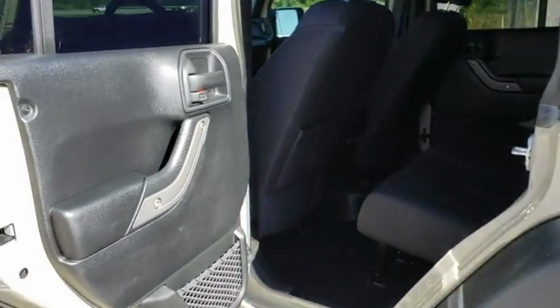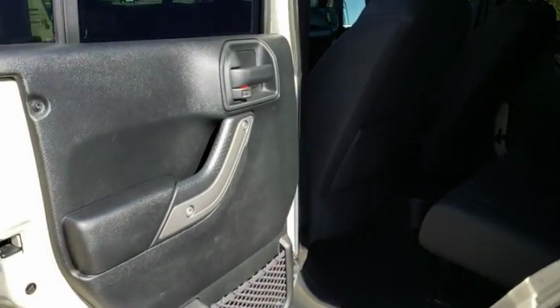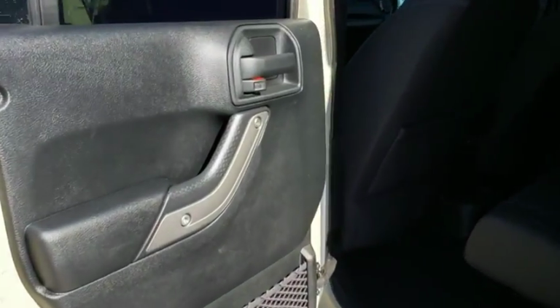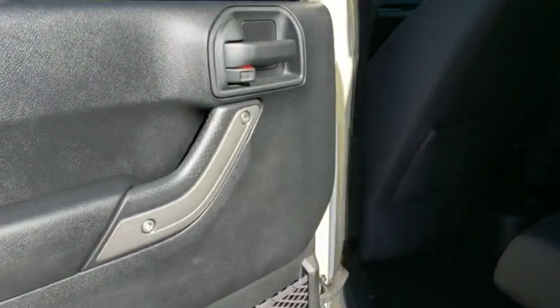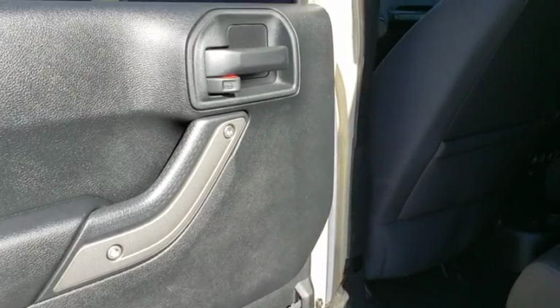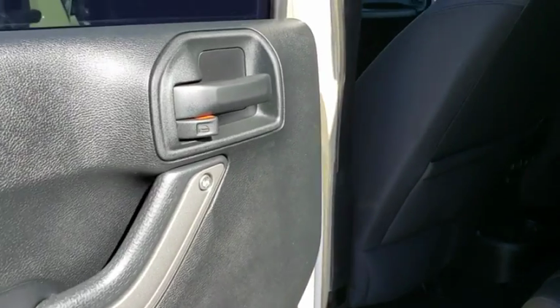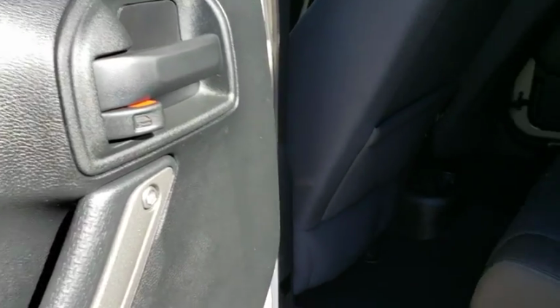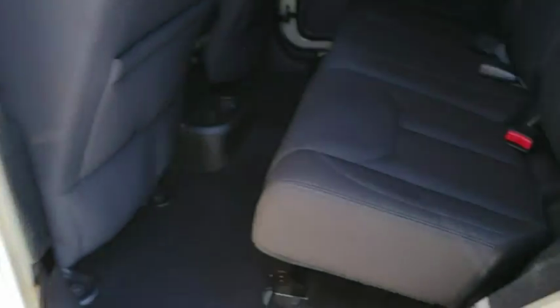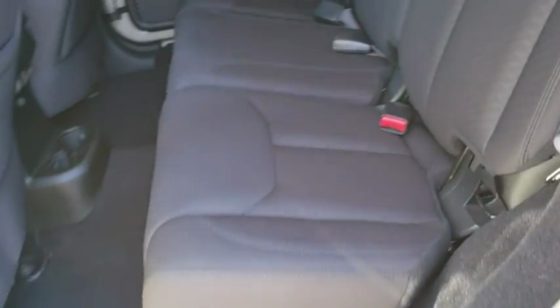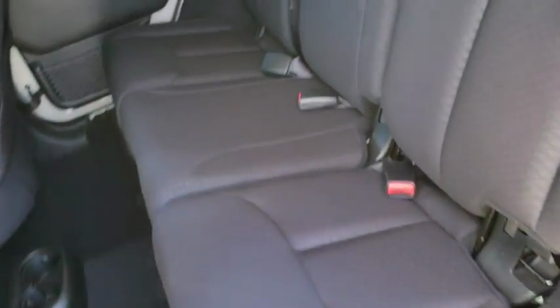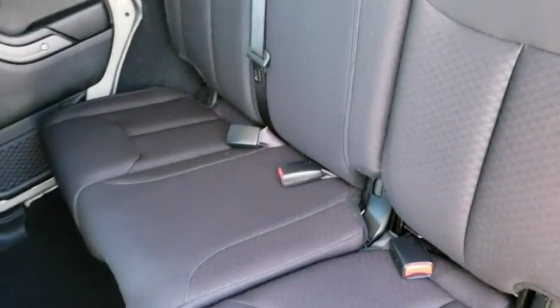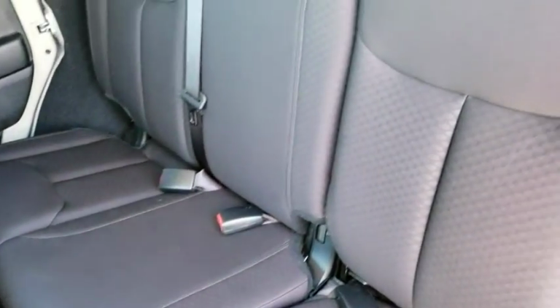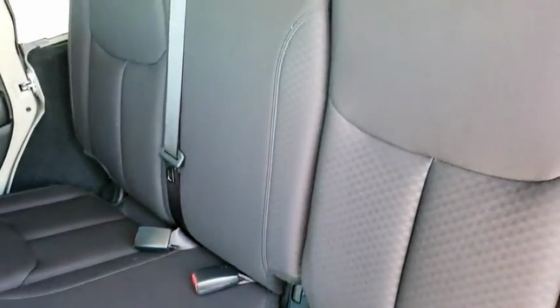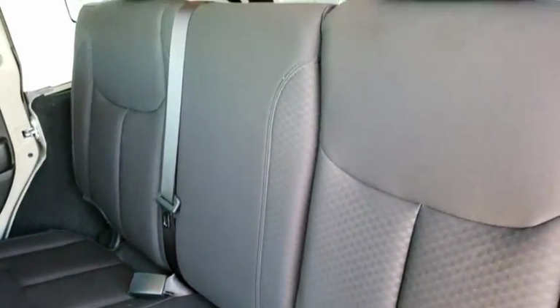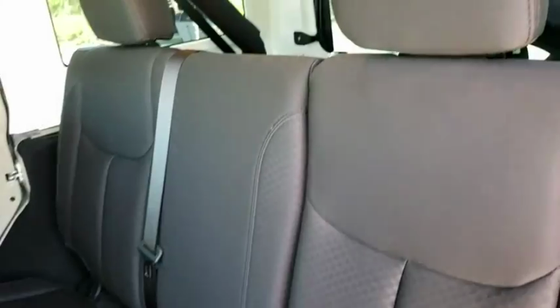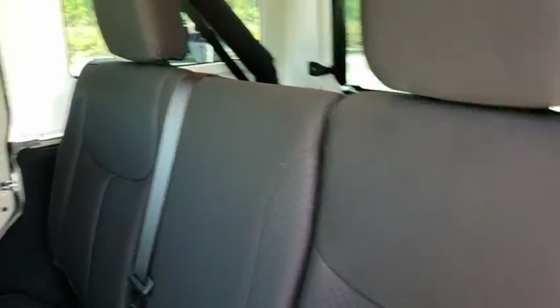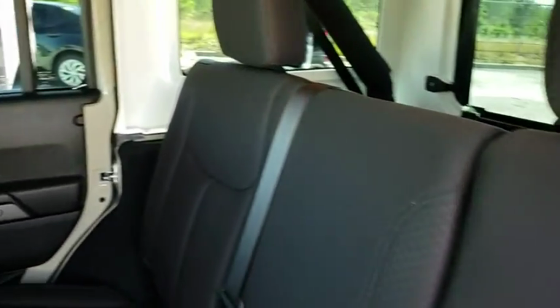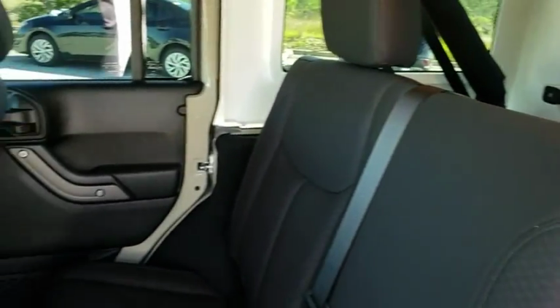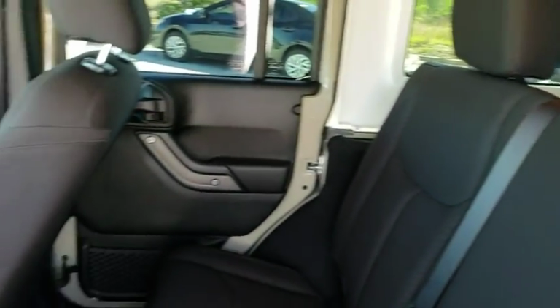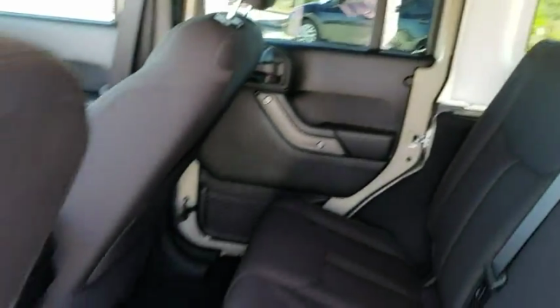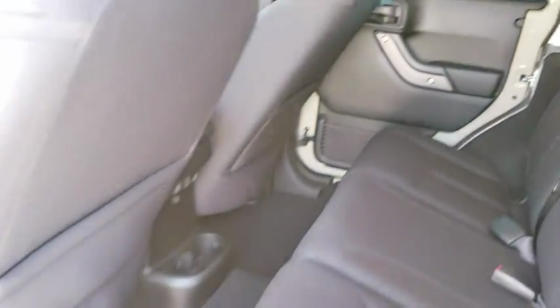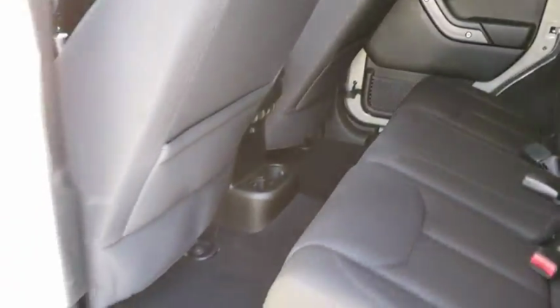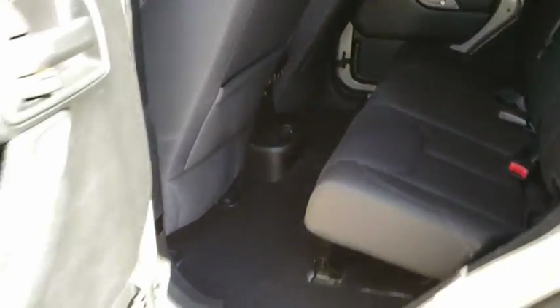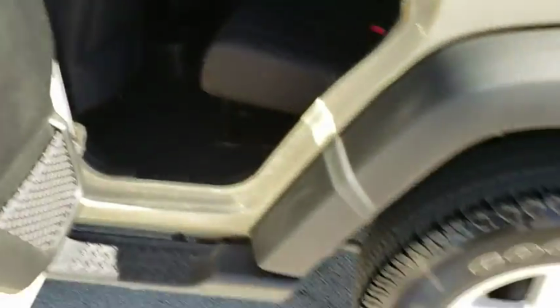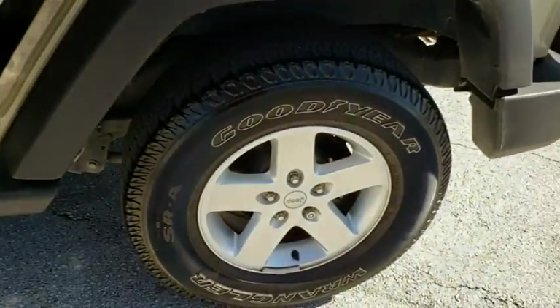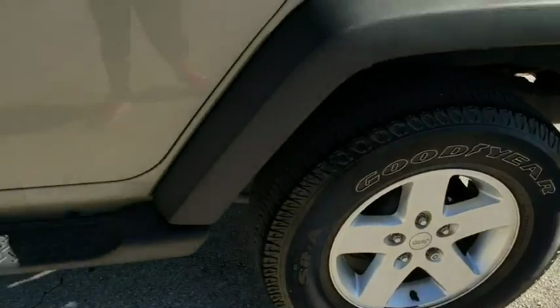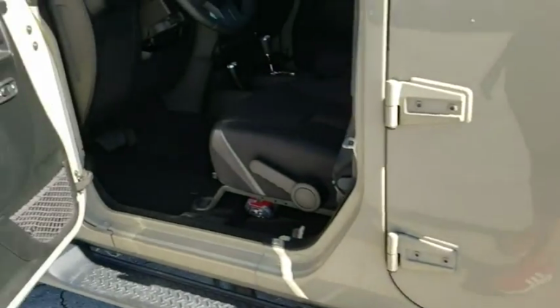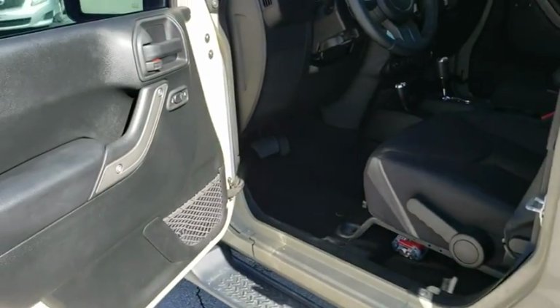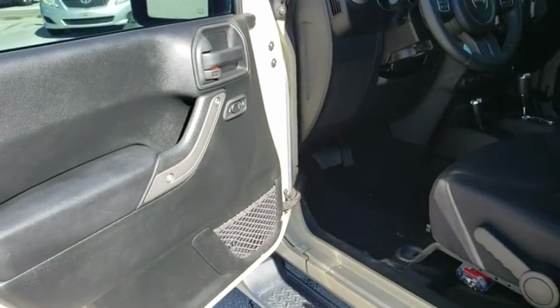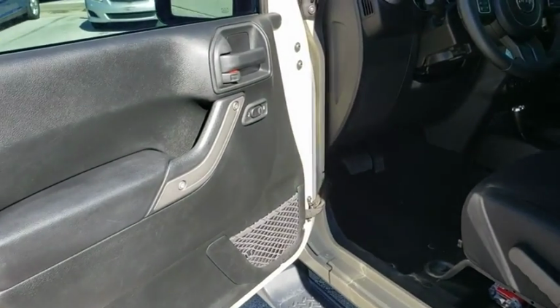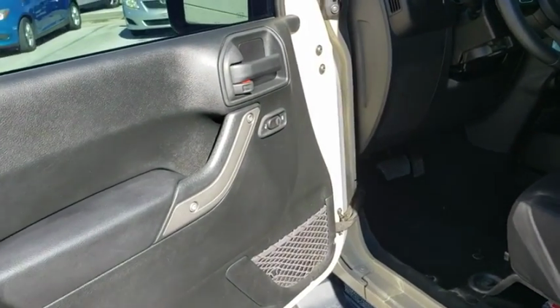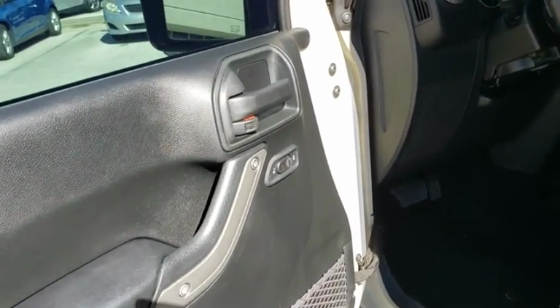Stability control, traction control, anti-lock braking system, steering wheel audio controls, dual airbags, power steering, adjustable steering wheel, four-wheel disc brakes, cruise control, four-wheel drive, floor mats, AM-FM stereo radio.